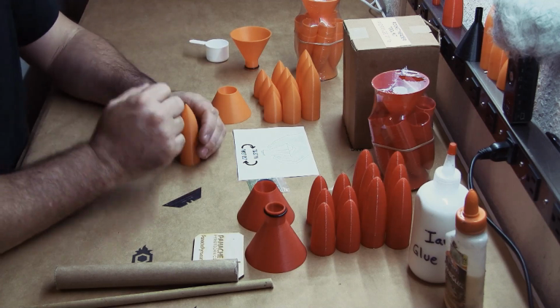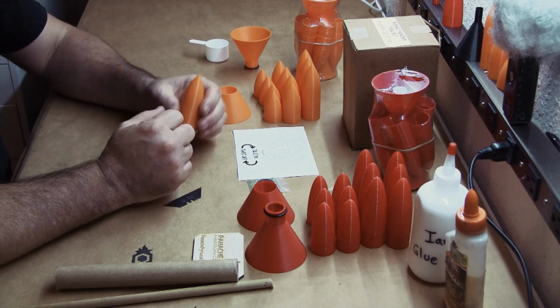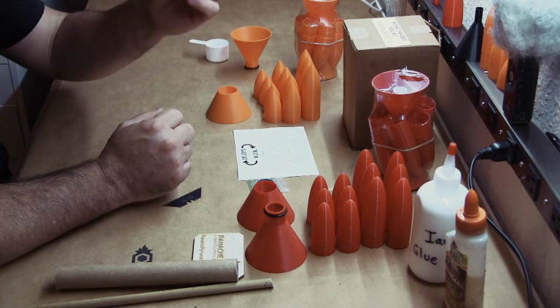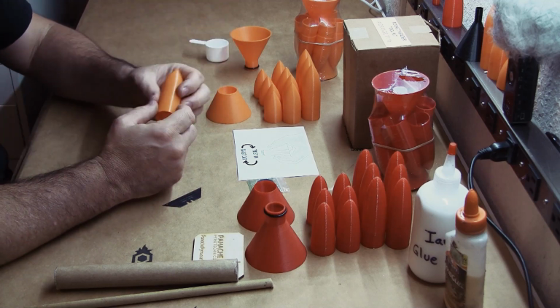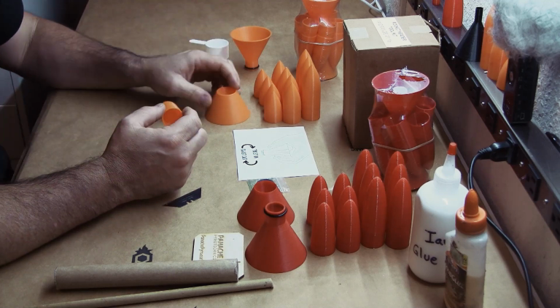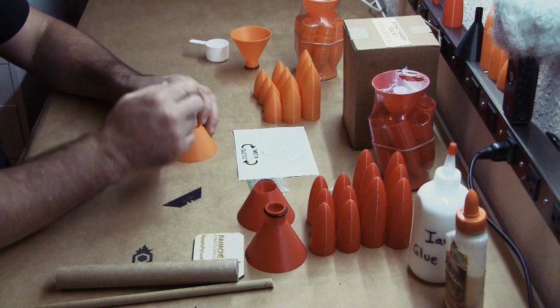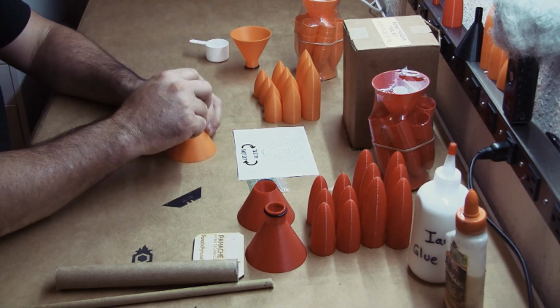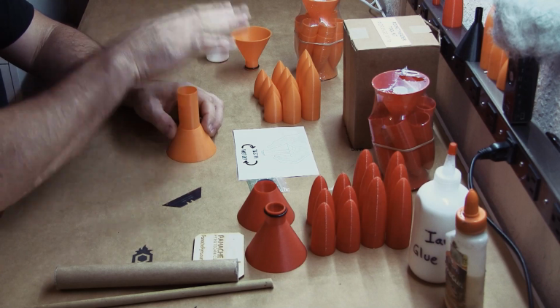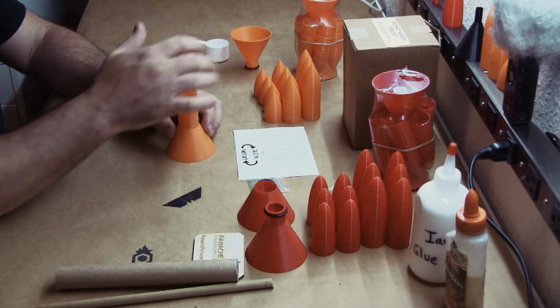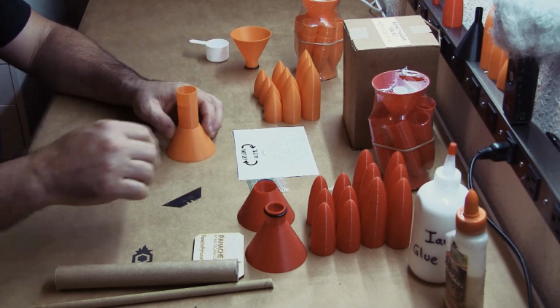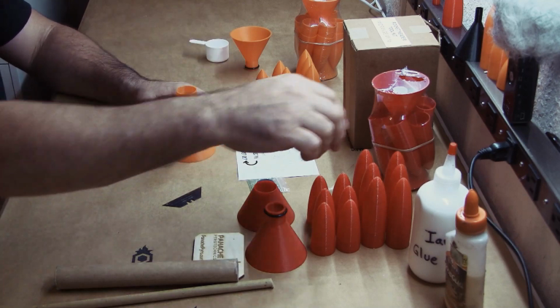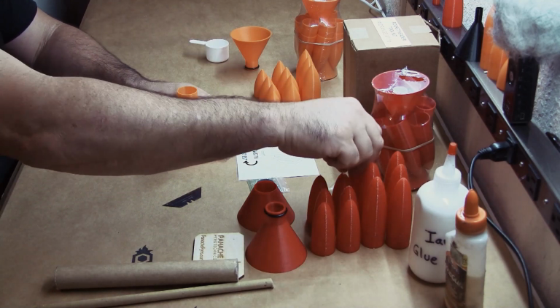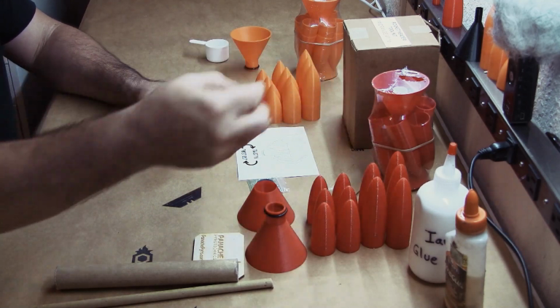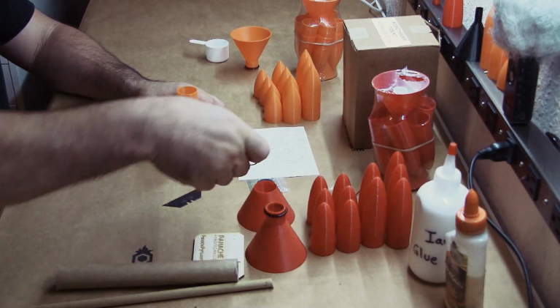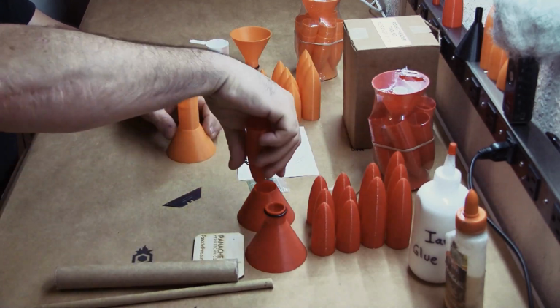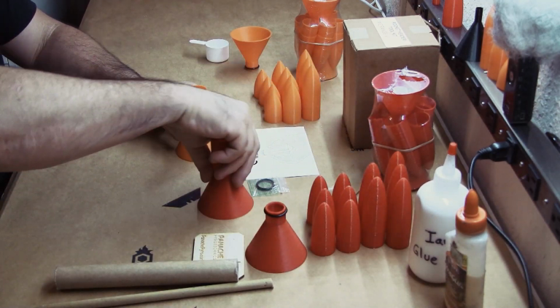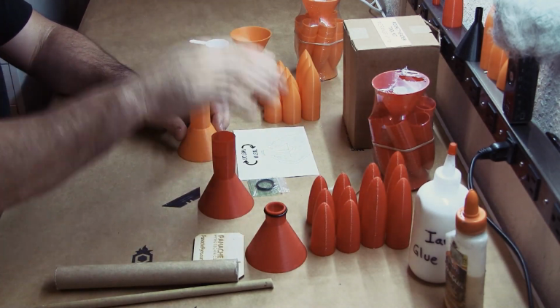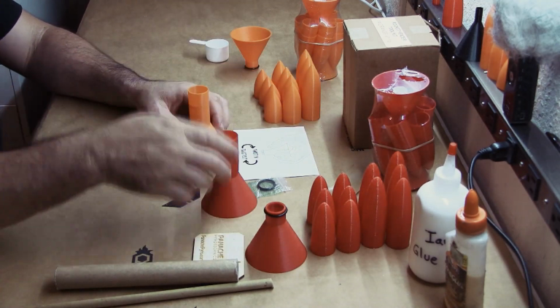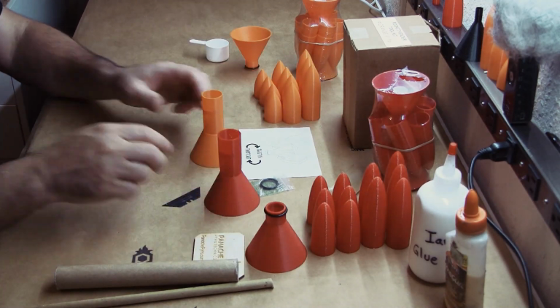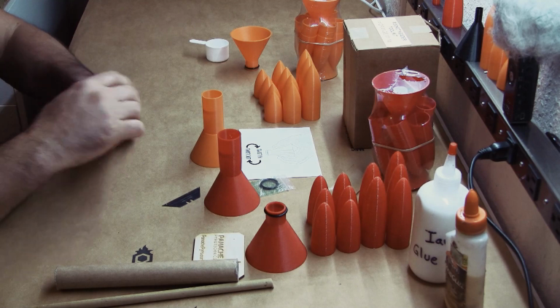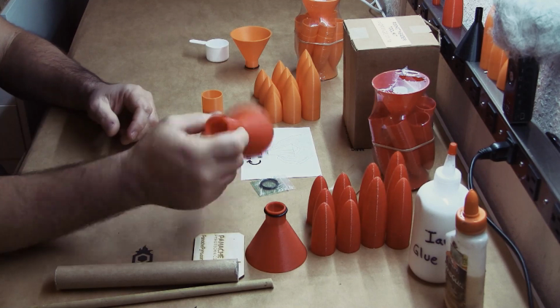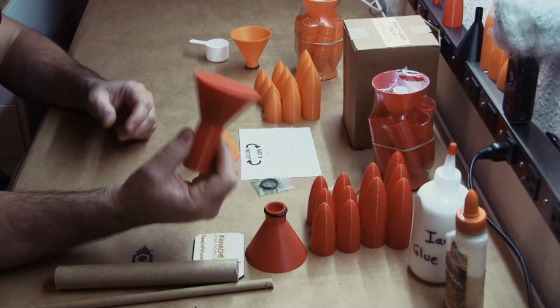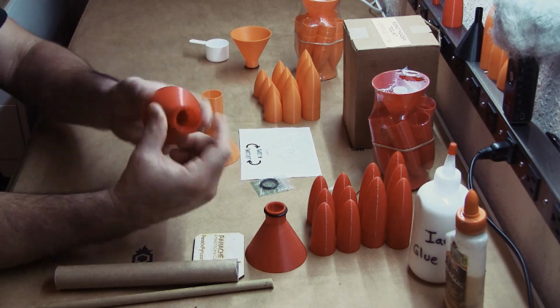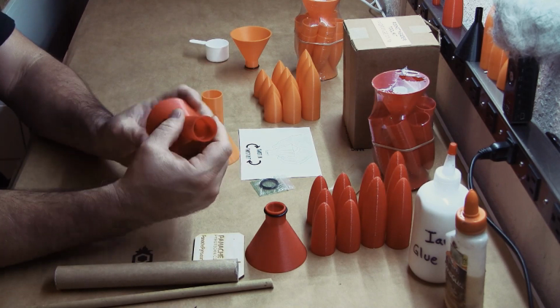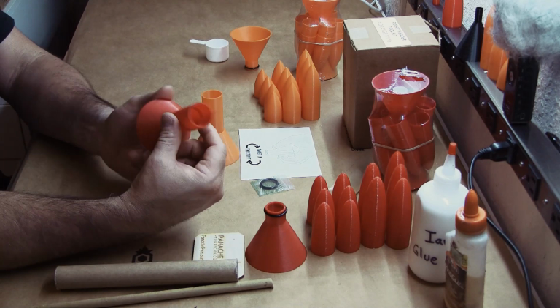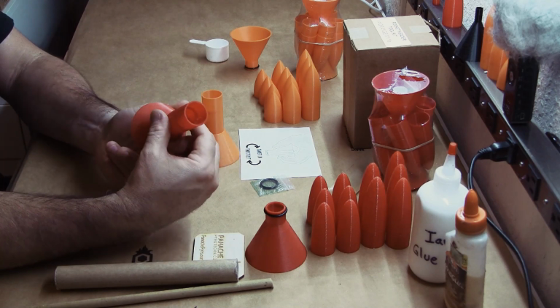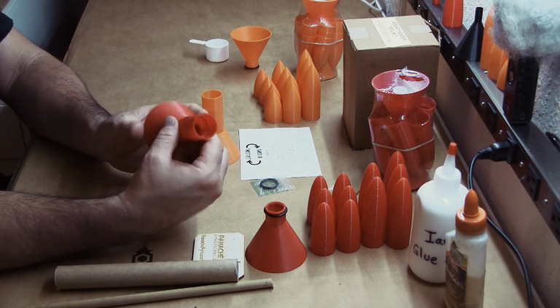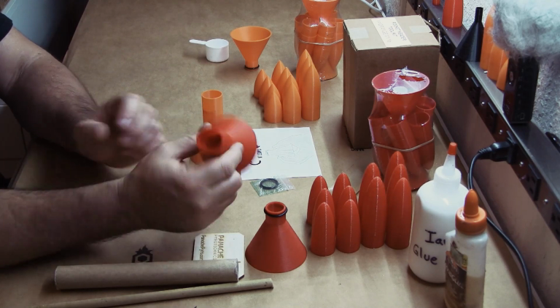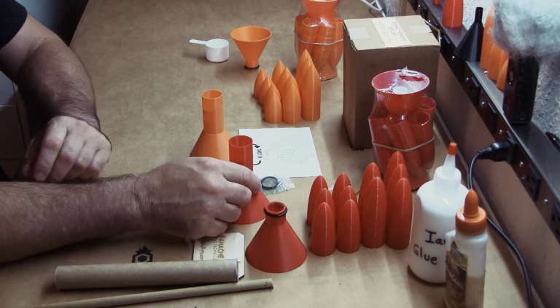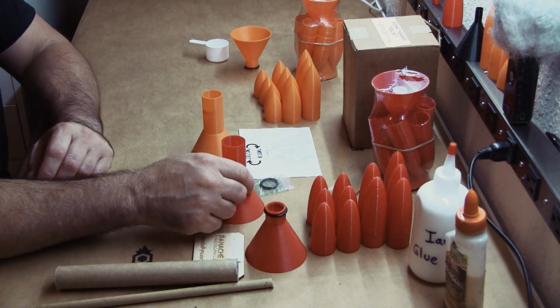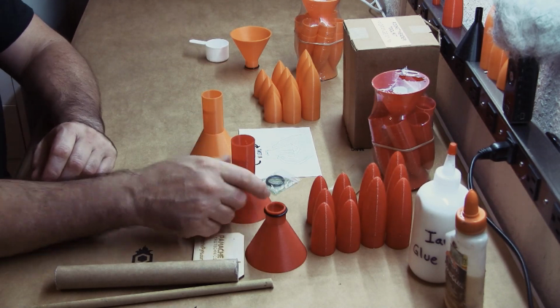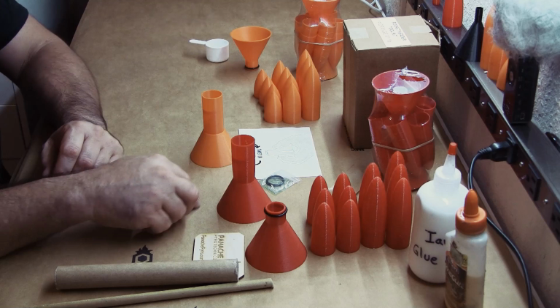Once your header has been test fit, simply drop it into the base and give it a gentle smack to lock it in. We'll do it with both of those. As you can see, that locks into place nice and tight and gives you some good wiggle room.